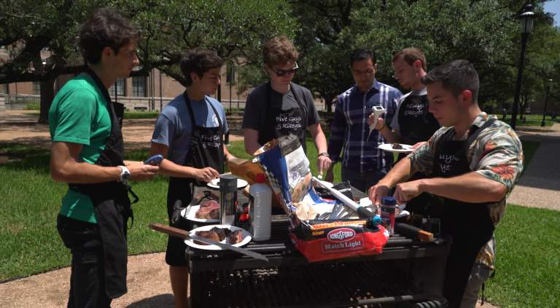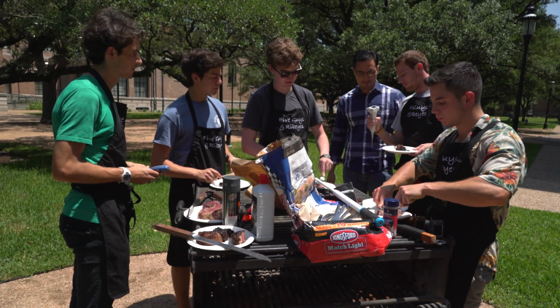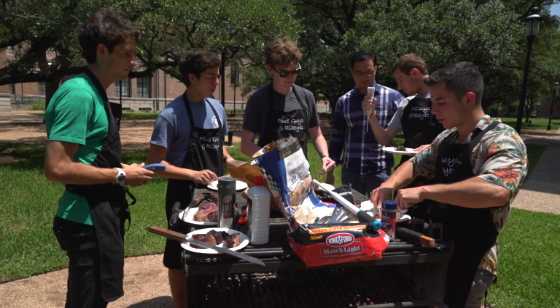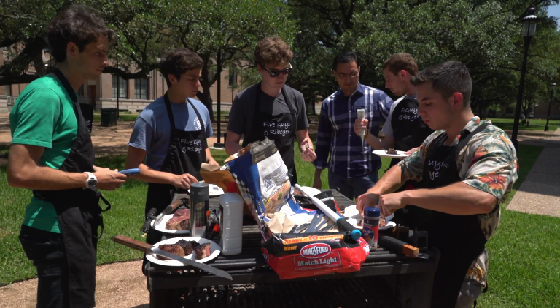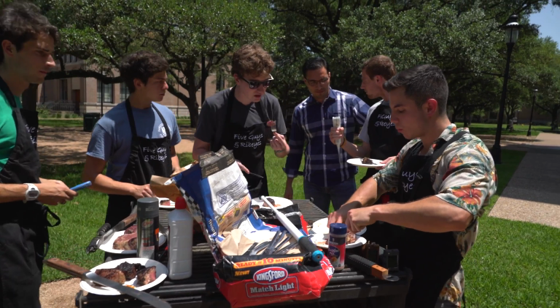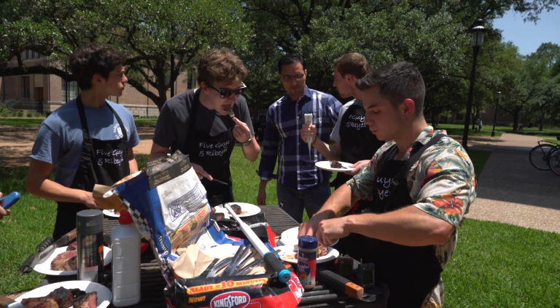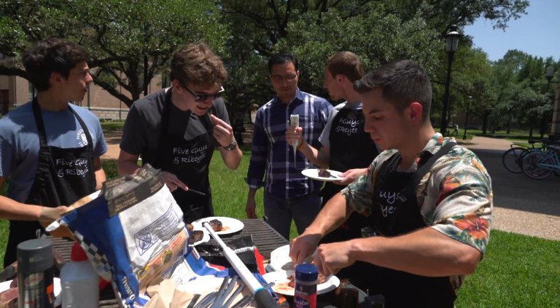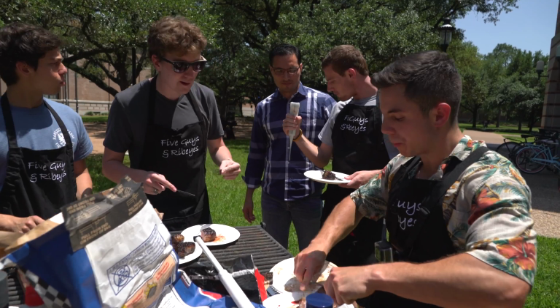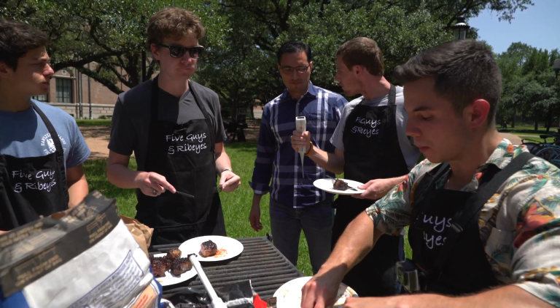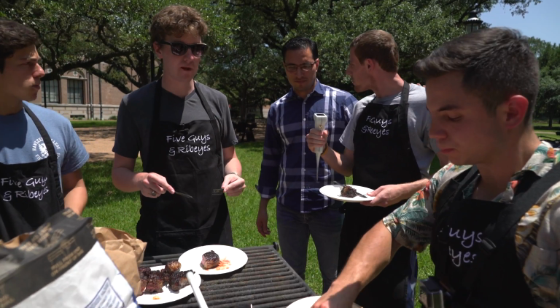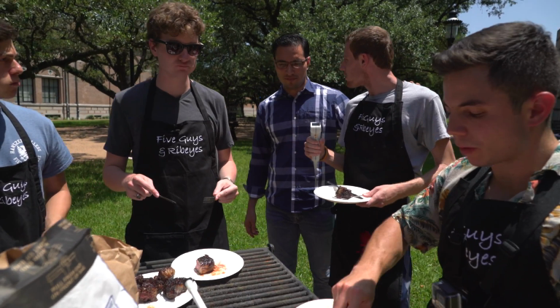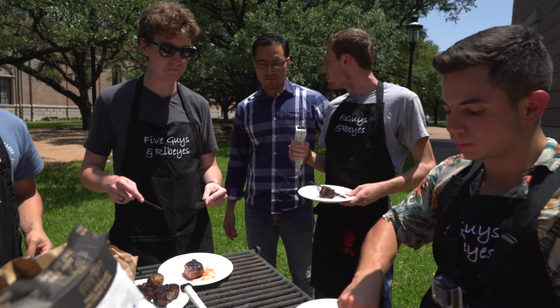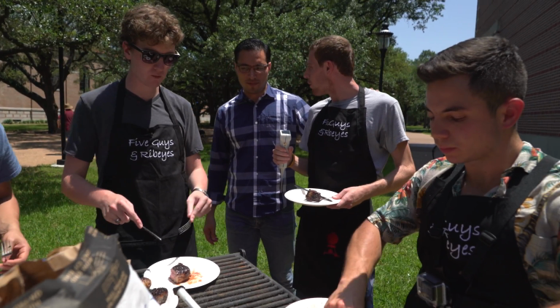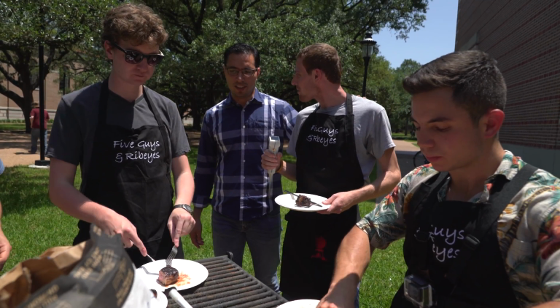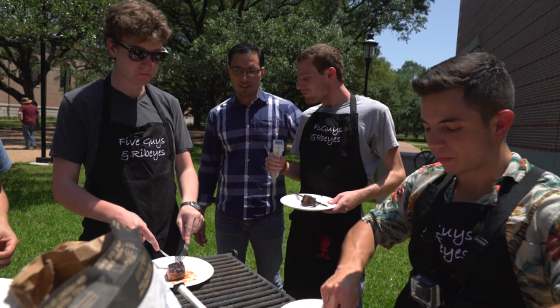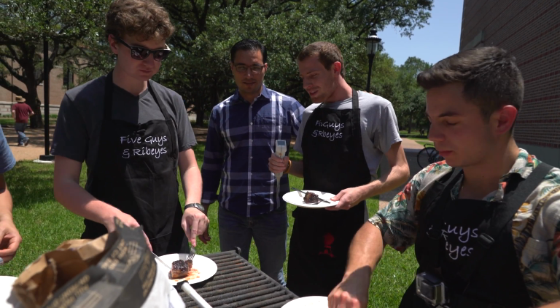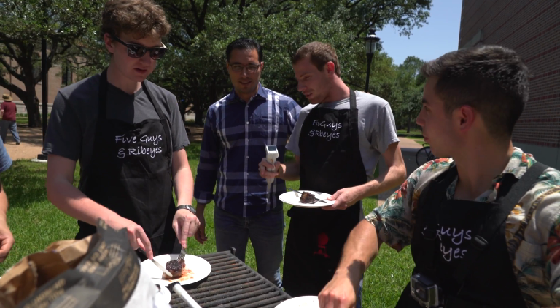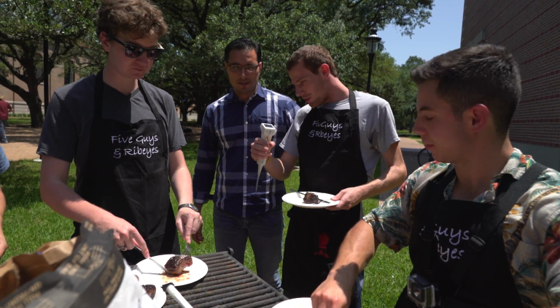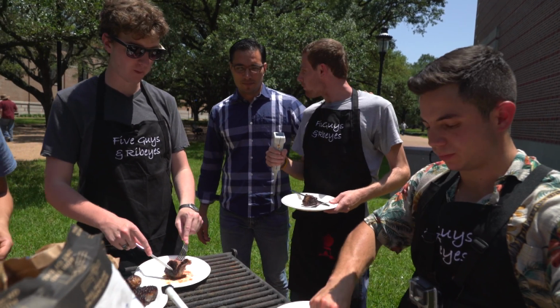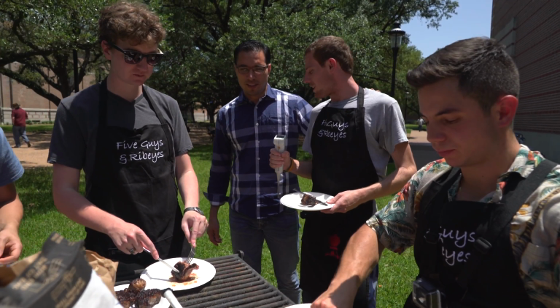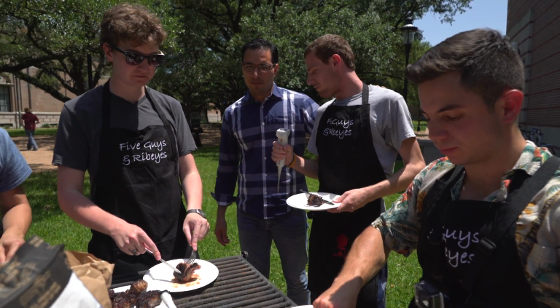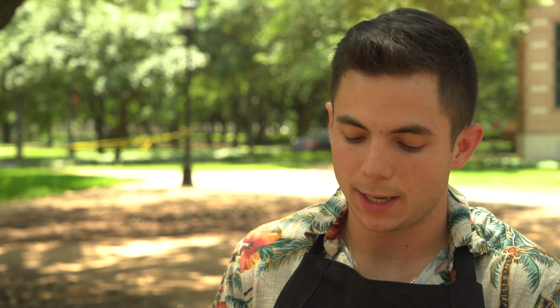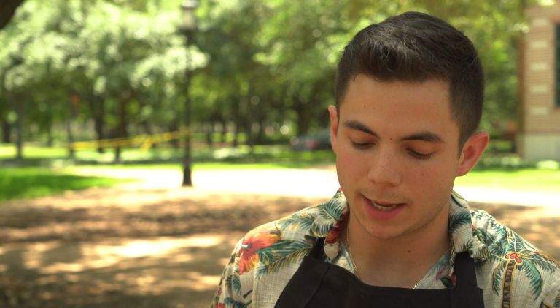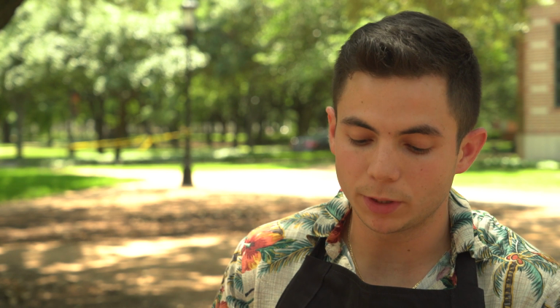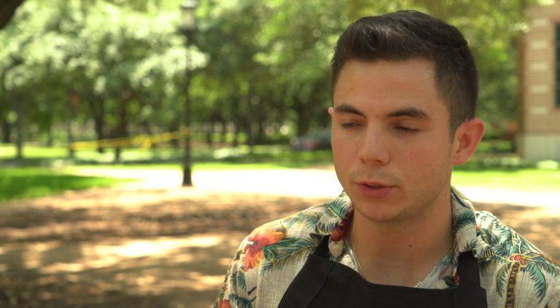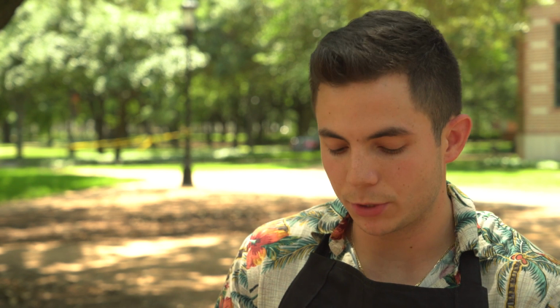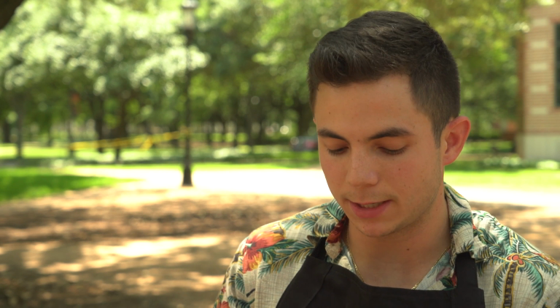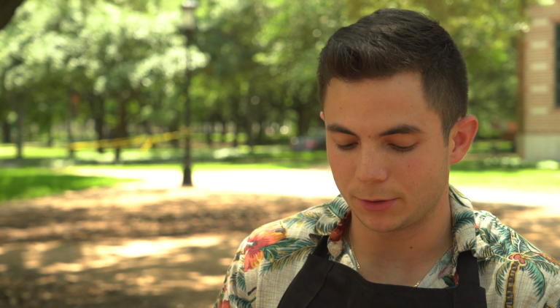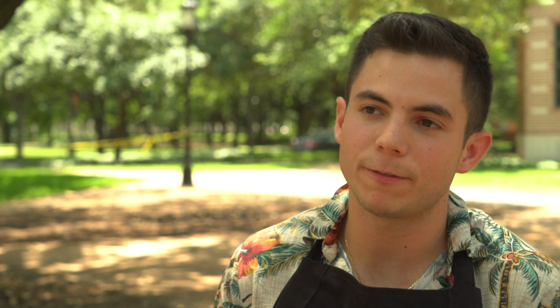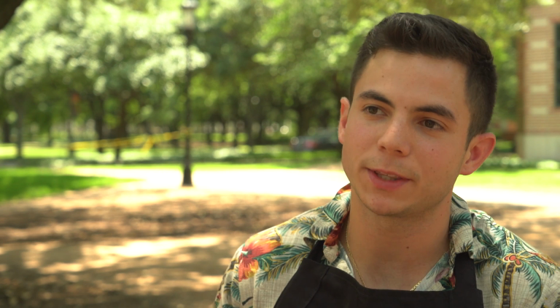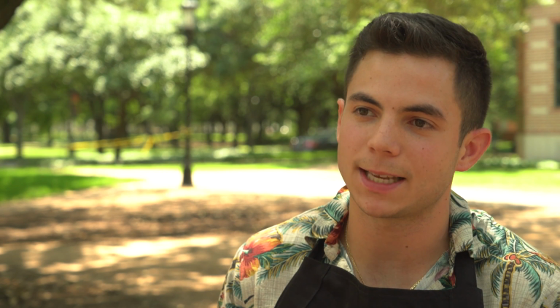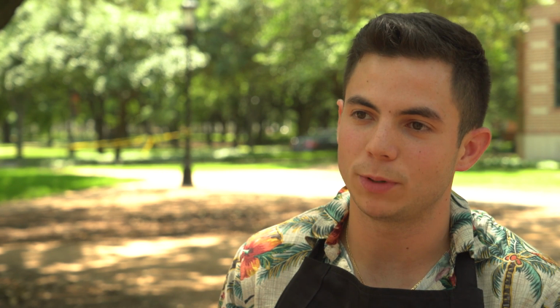Everybody seems very interested and they want us to move forward. They want us to make this a consumer product that they can stop by and pick up at a local grilling store, and we really want to do that. We're just trying to figure out what the next steps would be.